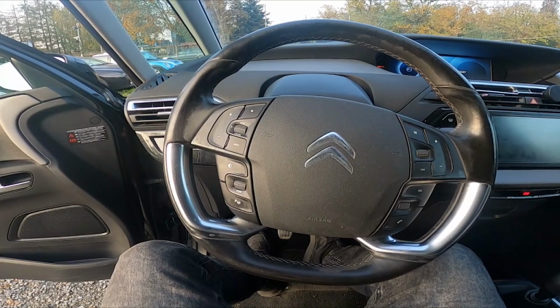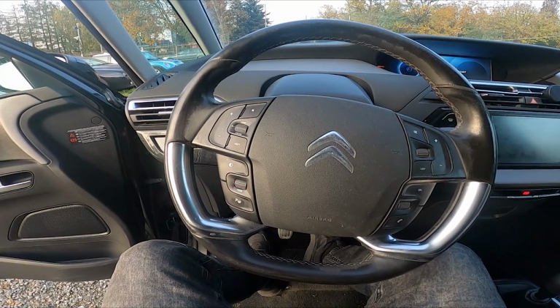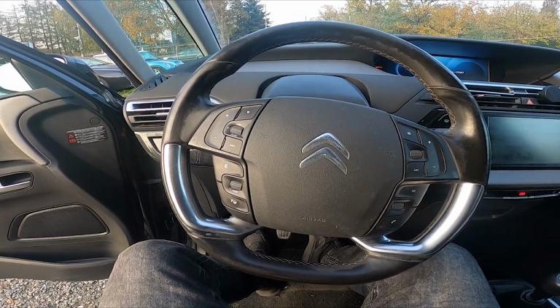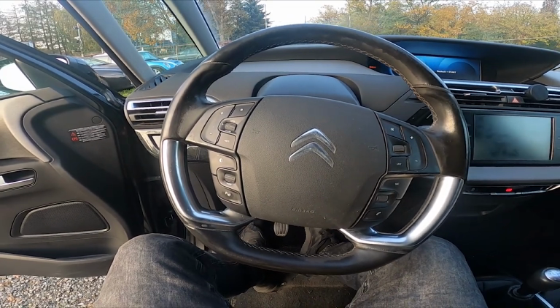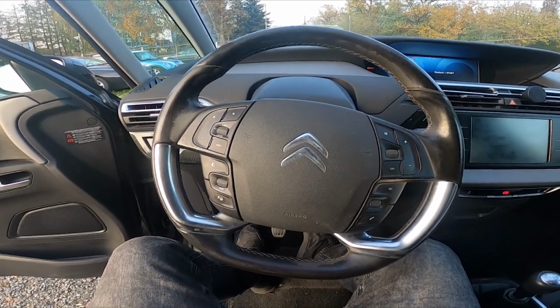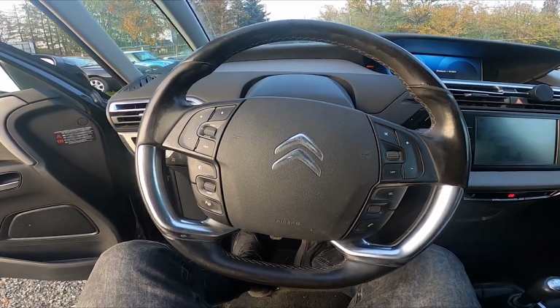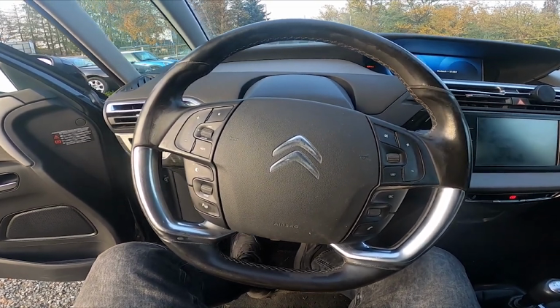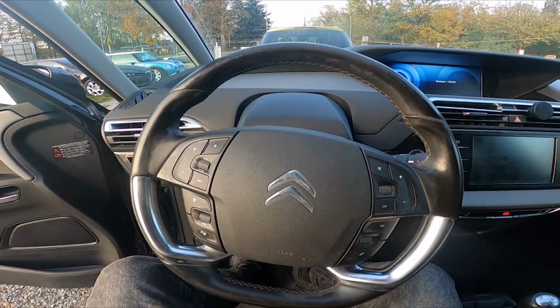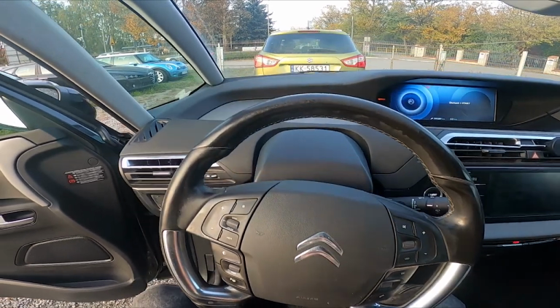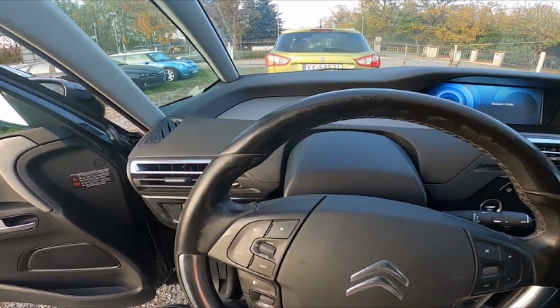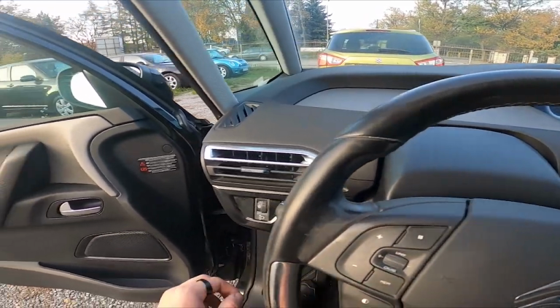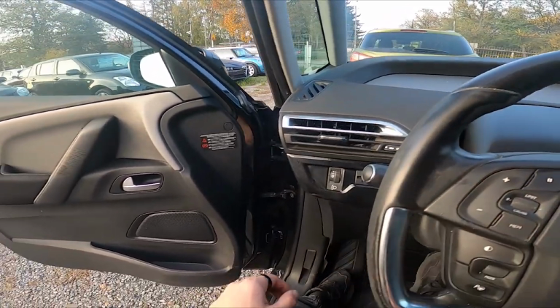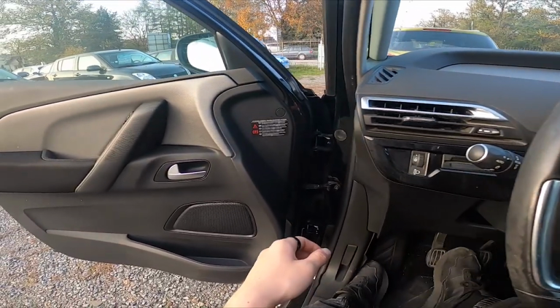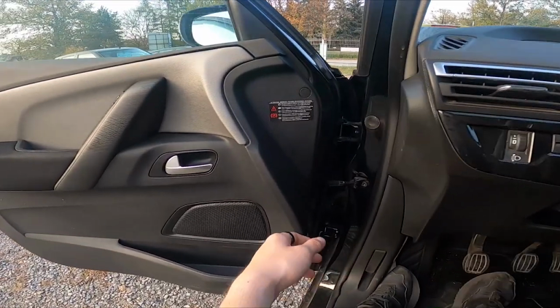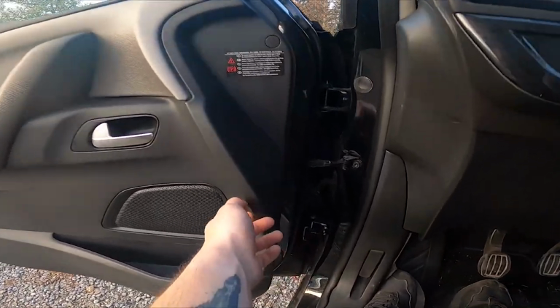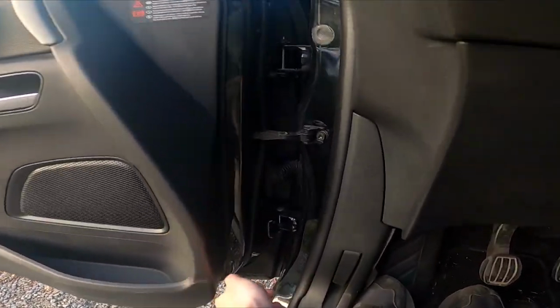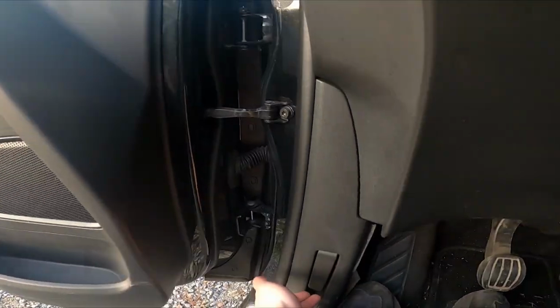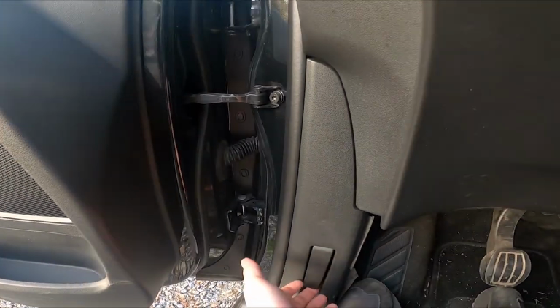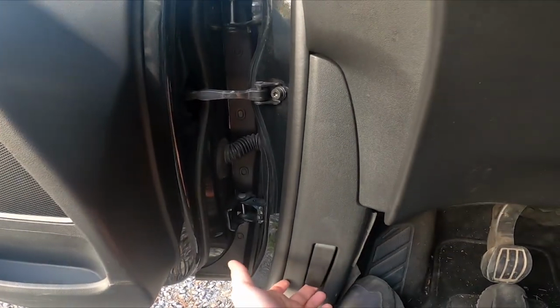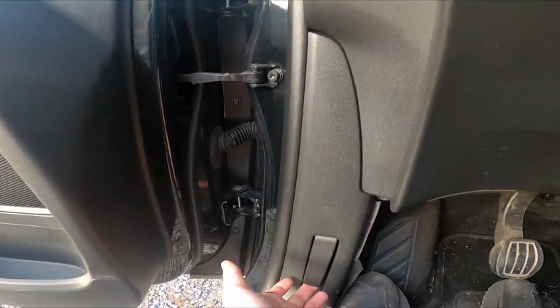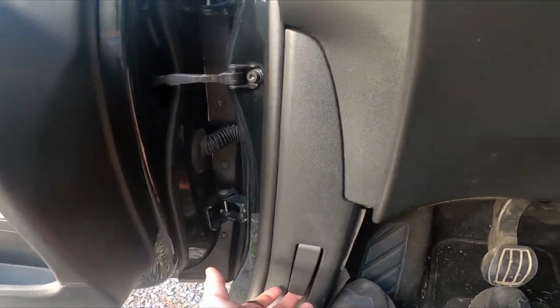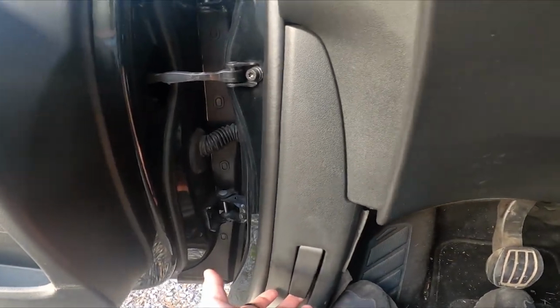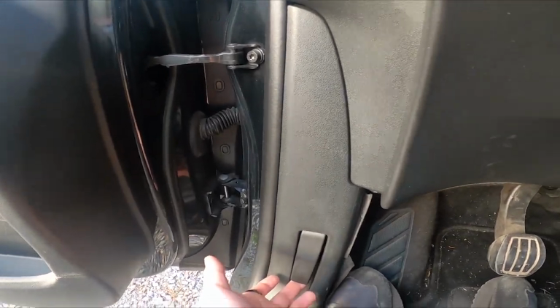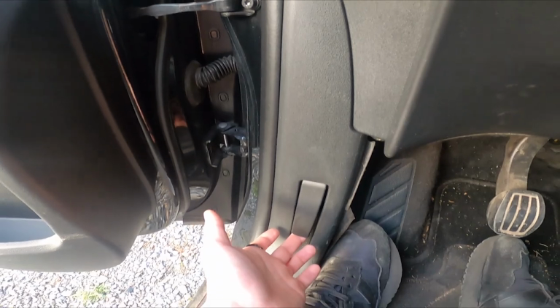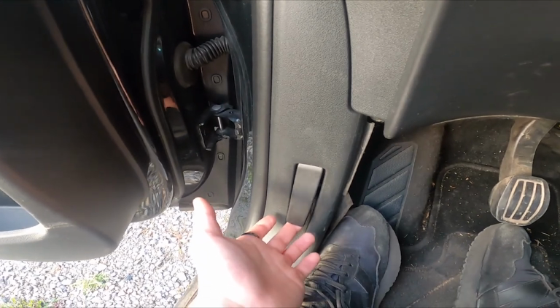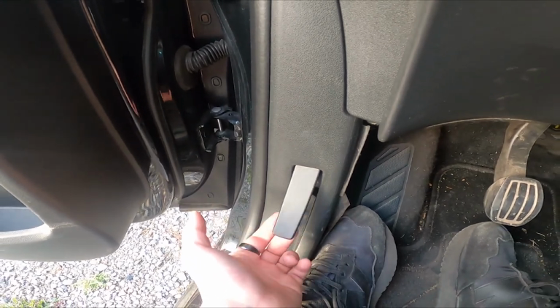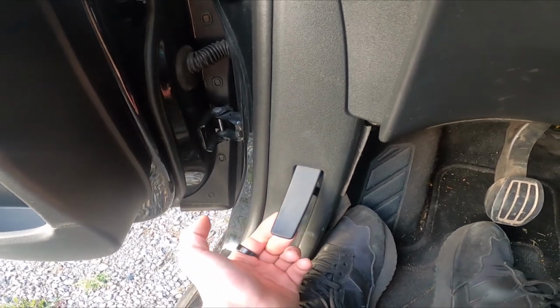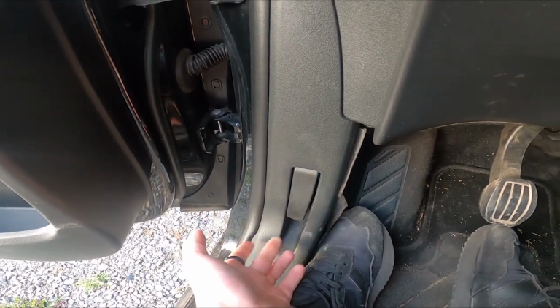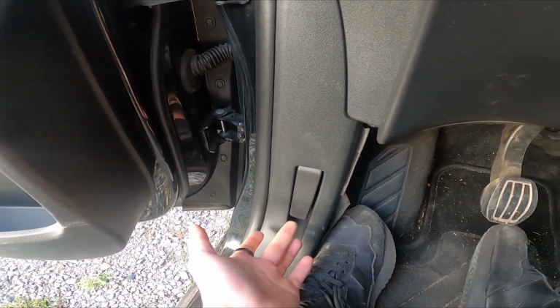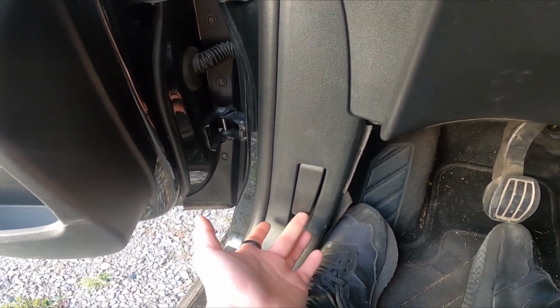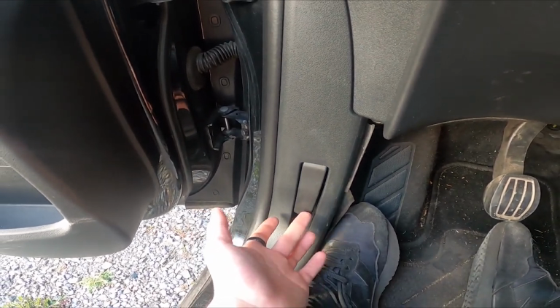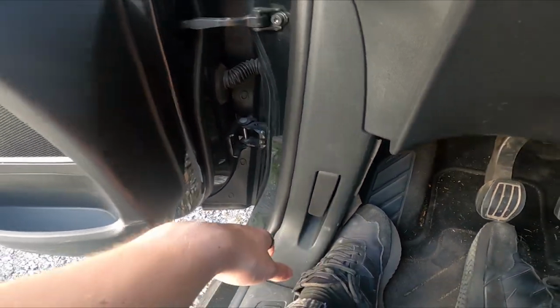In the beginning let's take a look at the left side from your leg. Right here we've got this lever, simply pull it and the hood is unlocked.